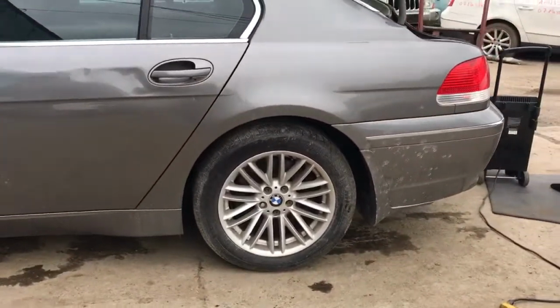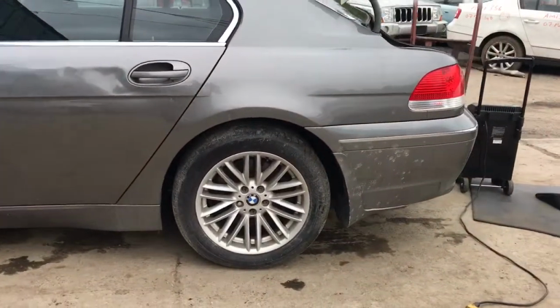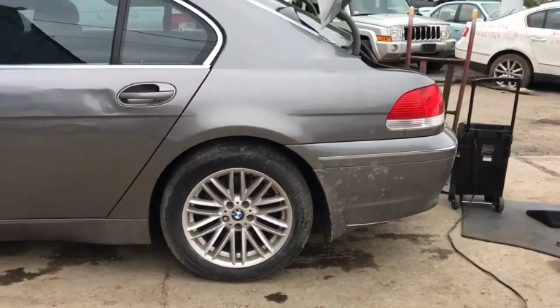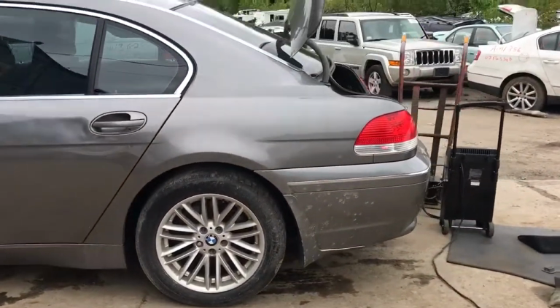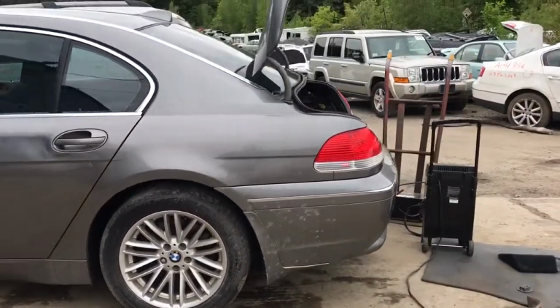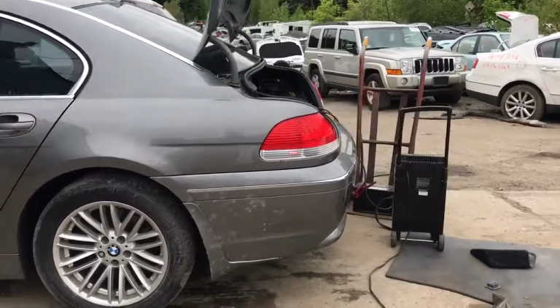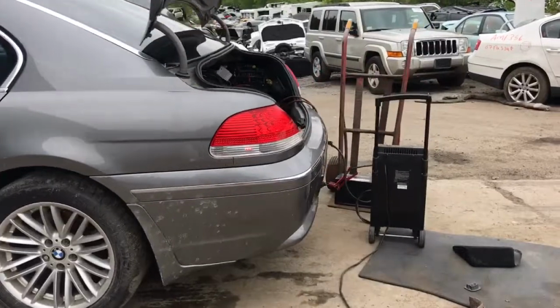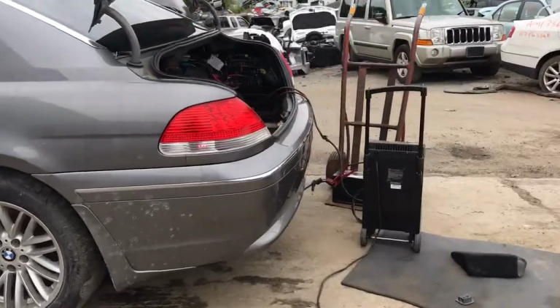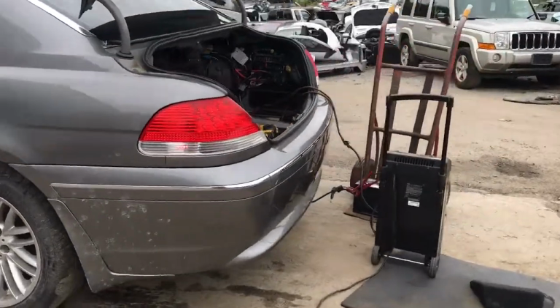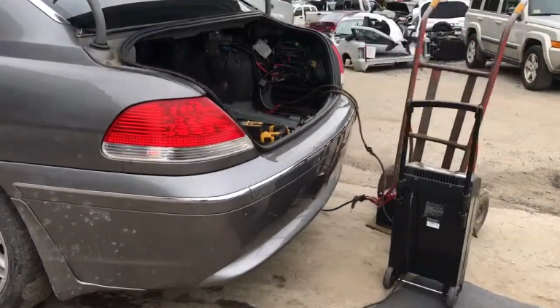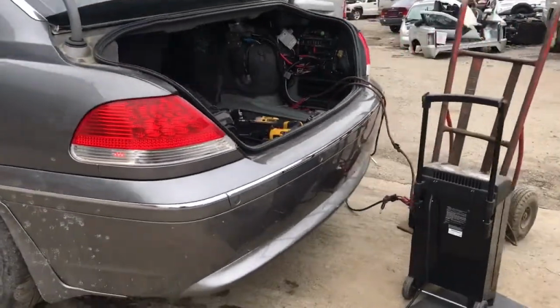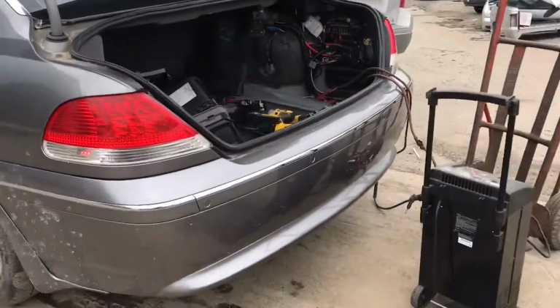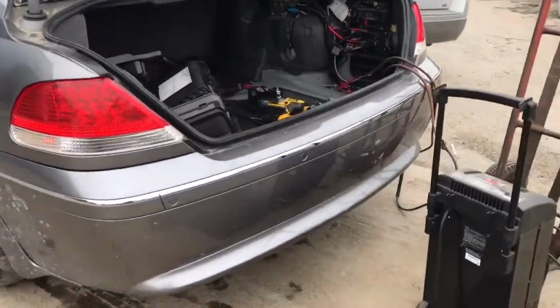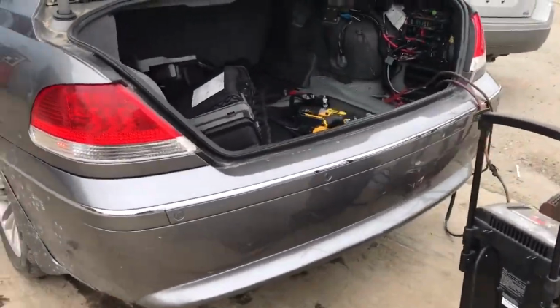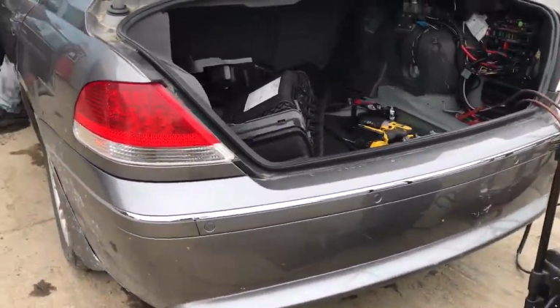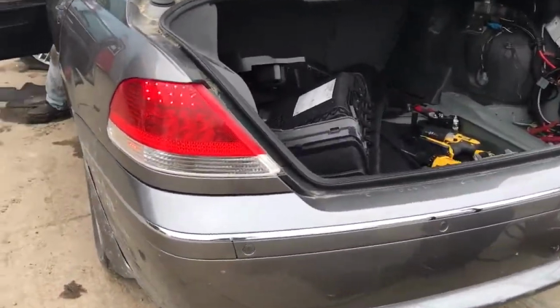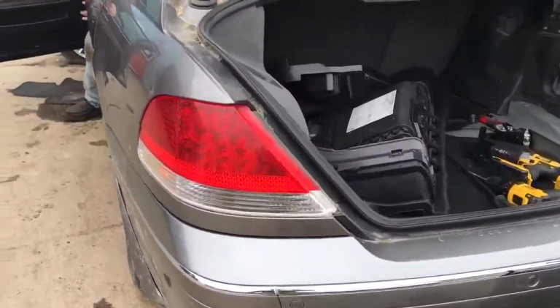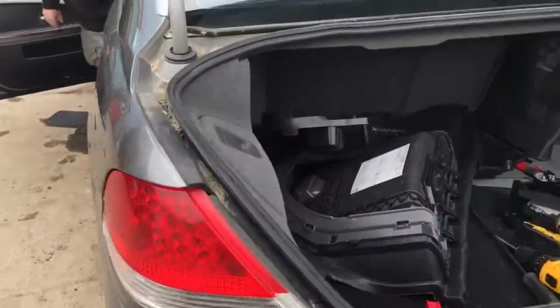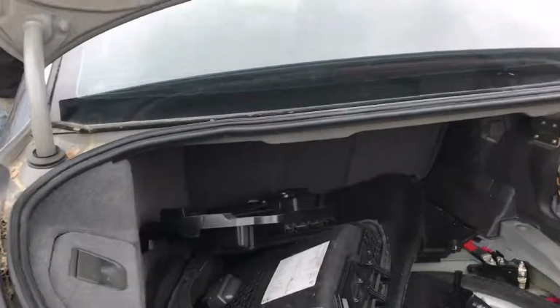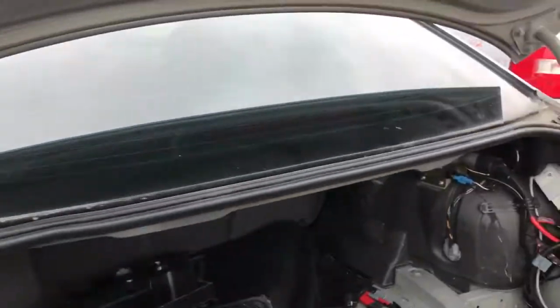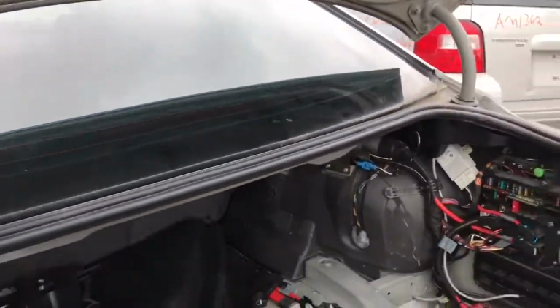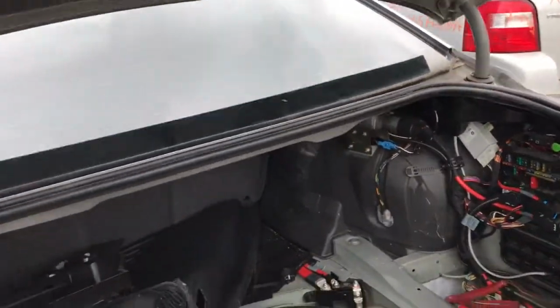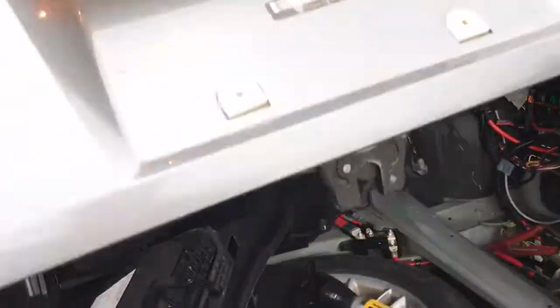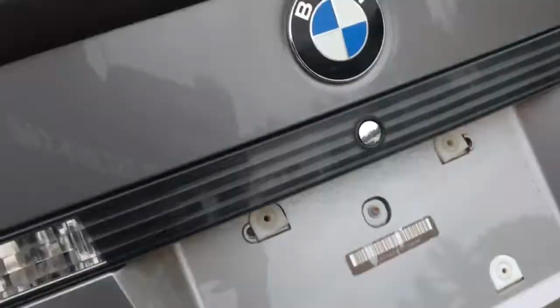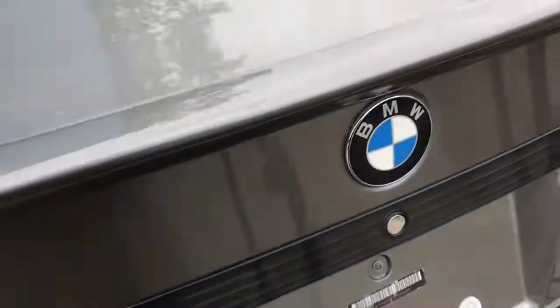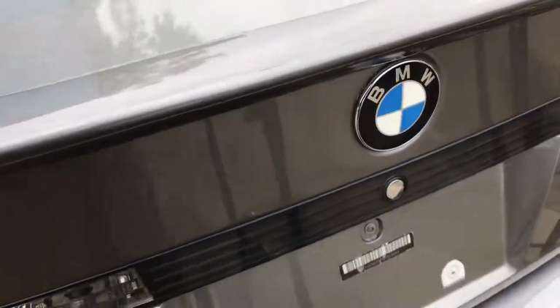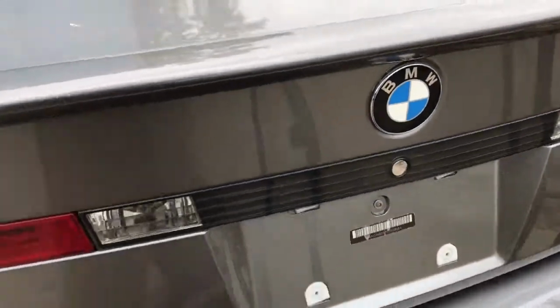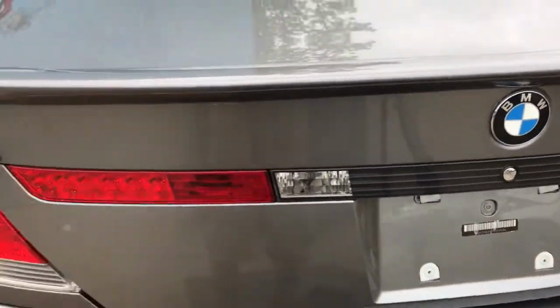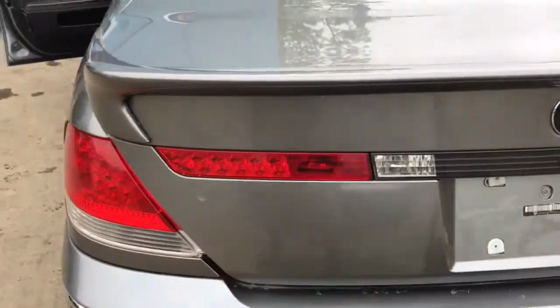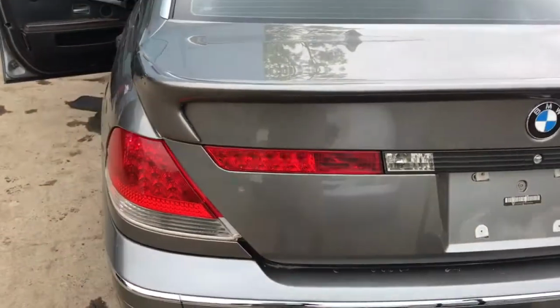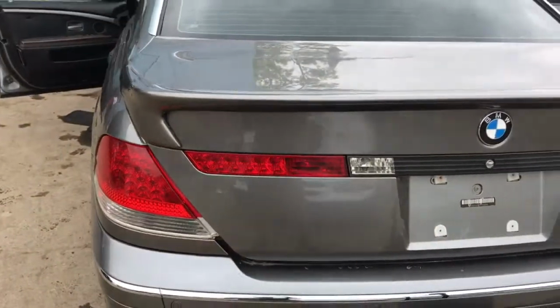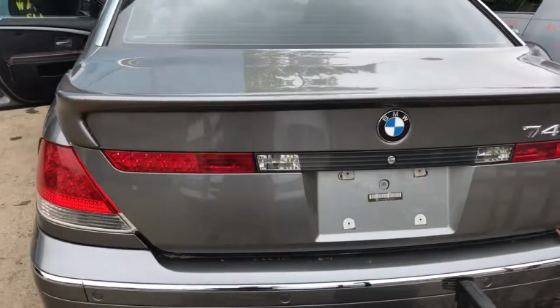Got 18 inch rims. The rear bumper has some damage. Both tail lights work. The trunk lid is good.